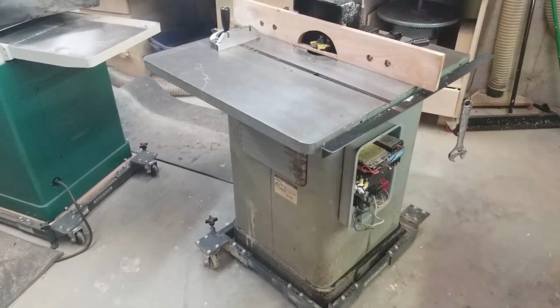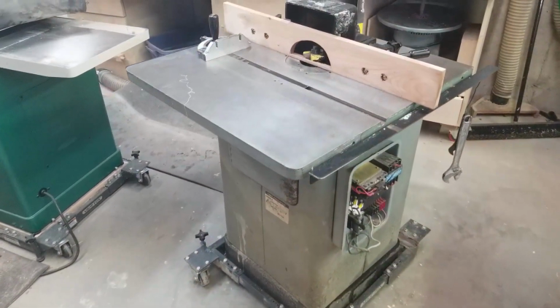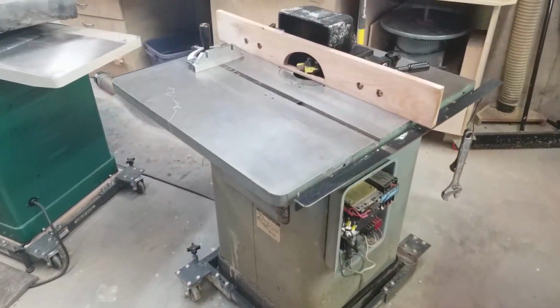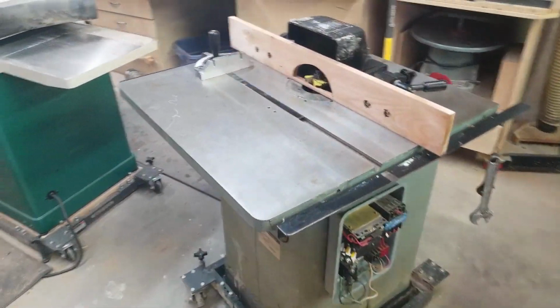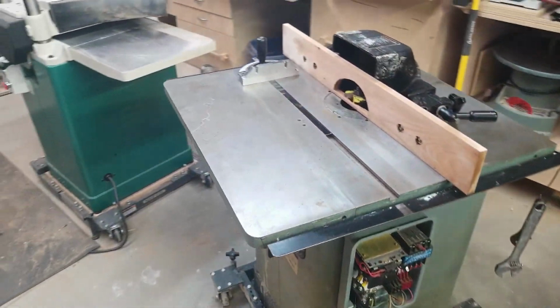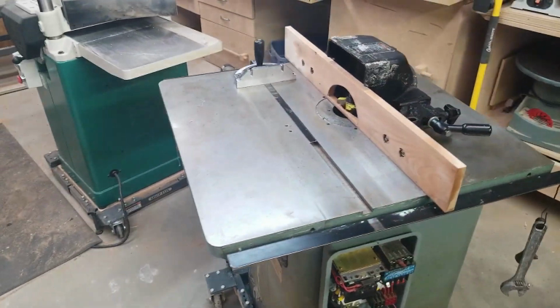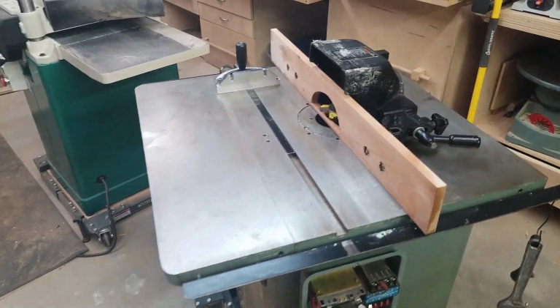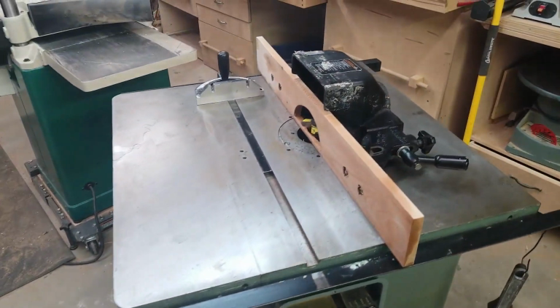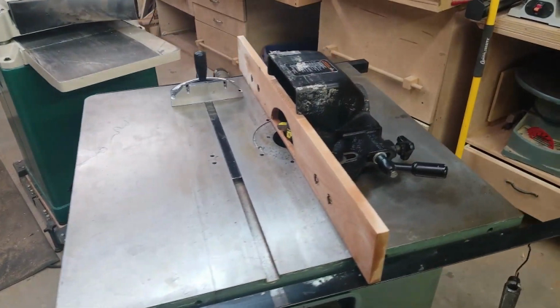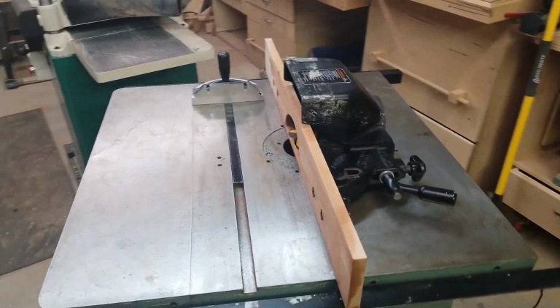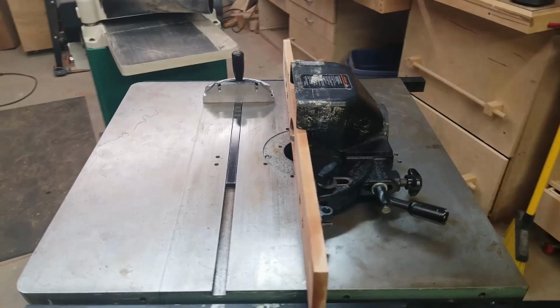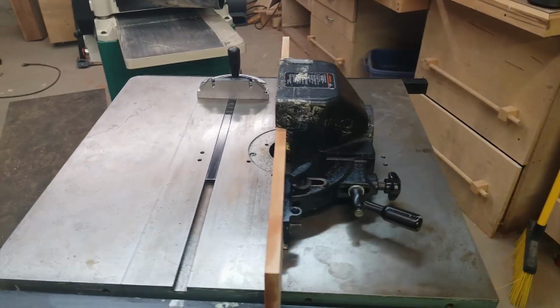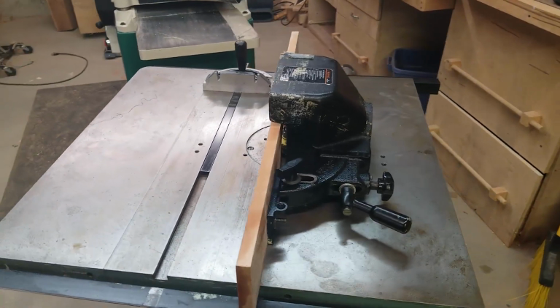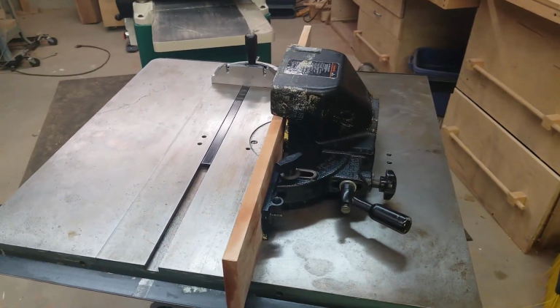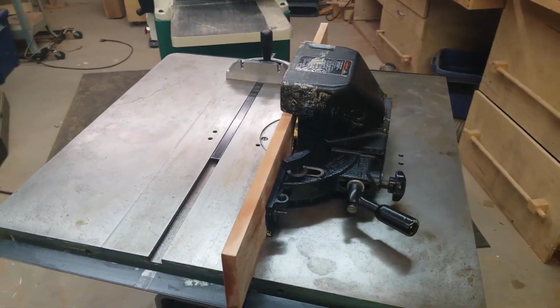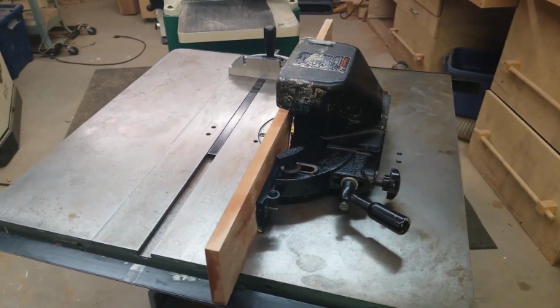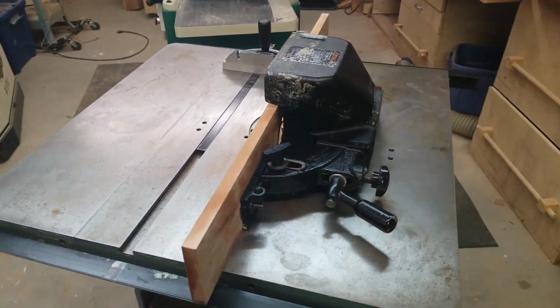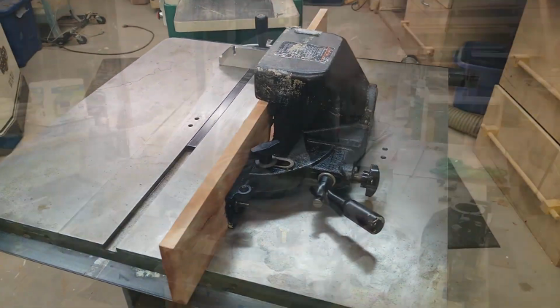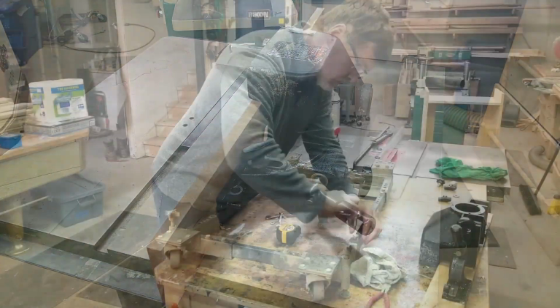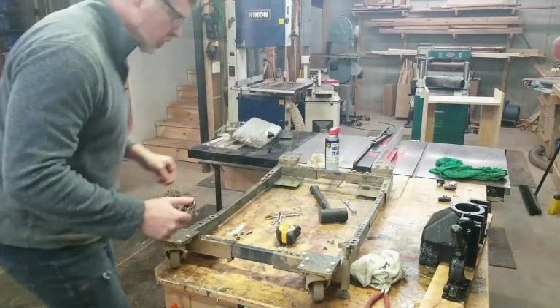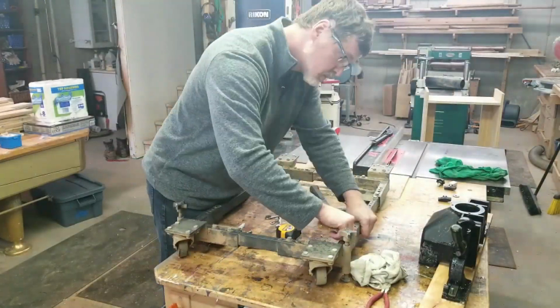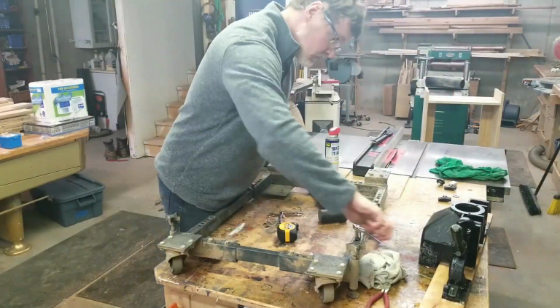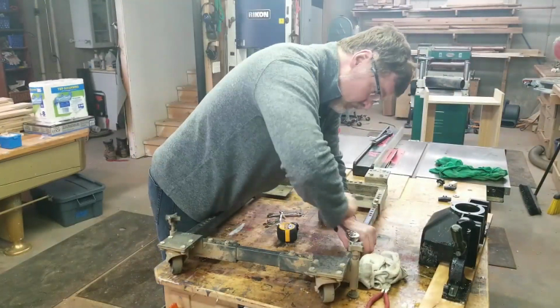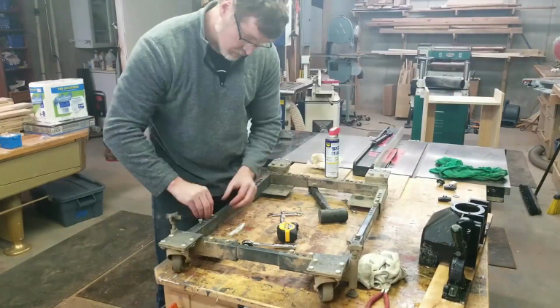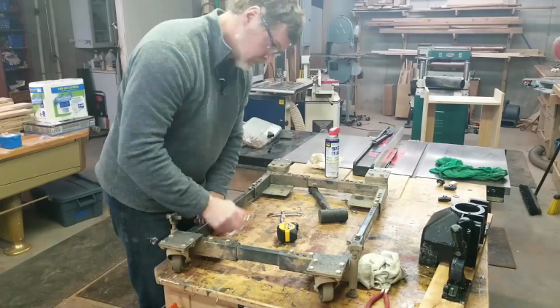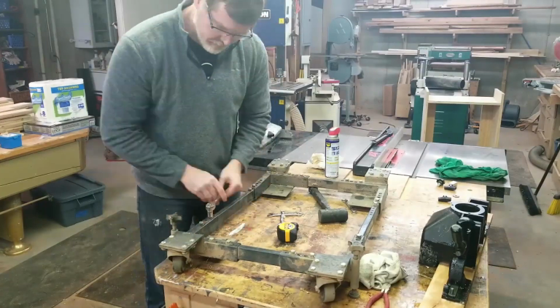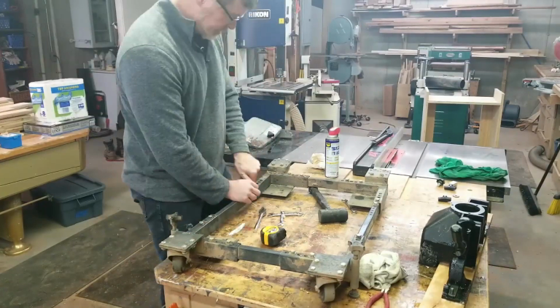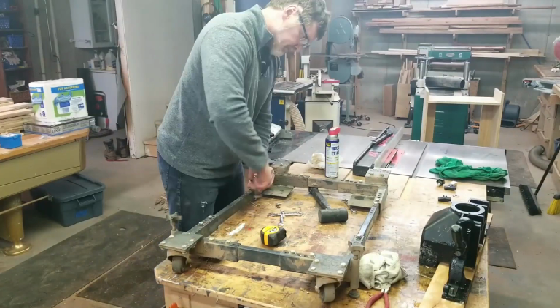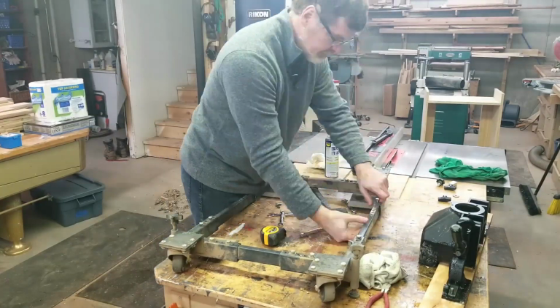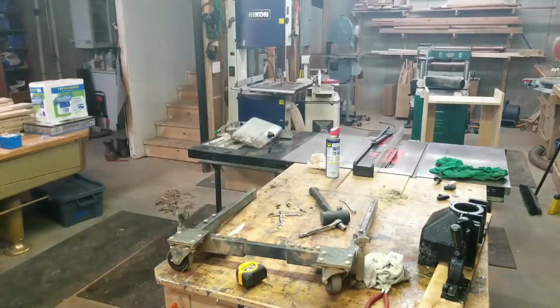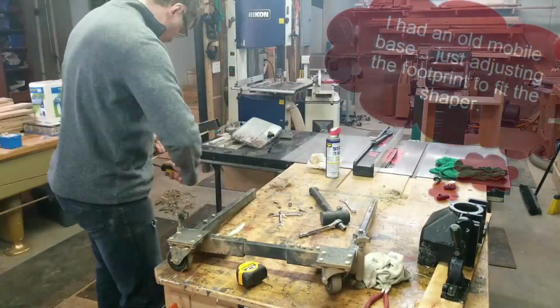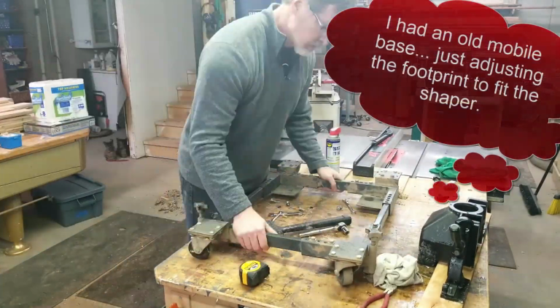The other thing I did this weekend was unload a shaper that I bought at an auction in West Virginia, though I was remiss in taking pictures and video of that trip. The shaper will come in handy for making tongue and groove and shiplap siding.